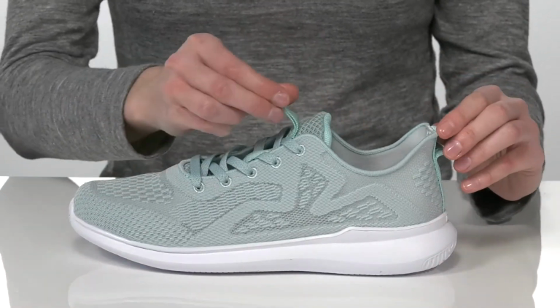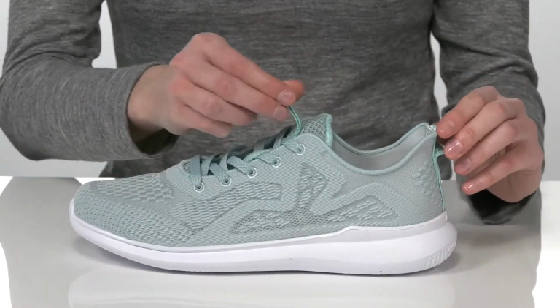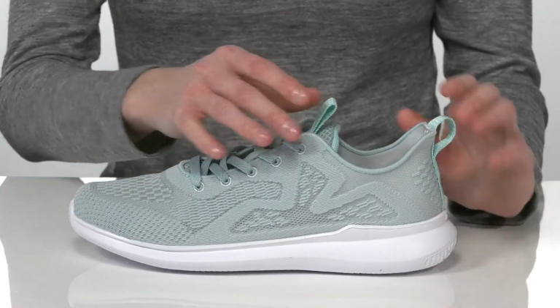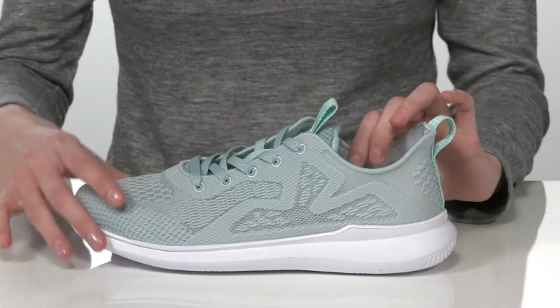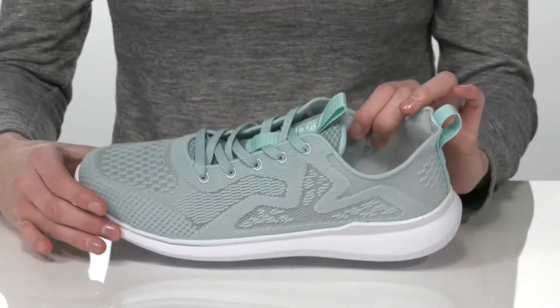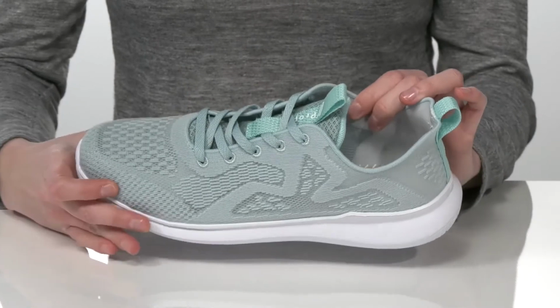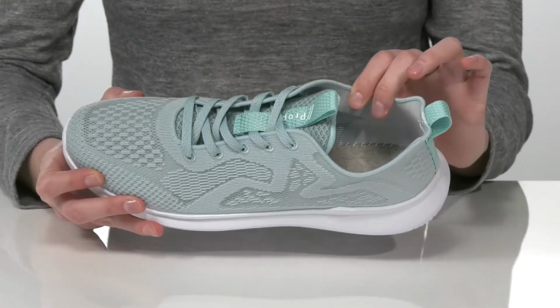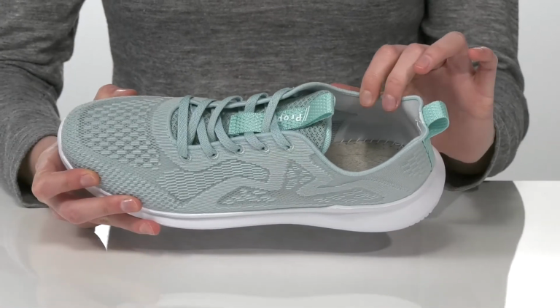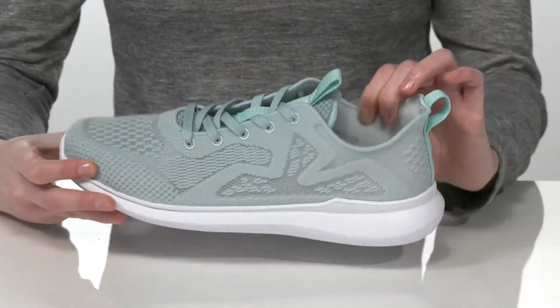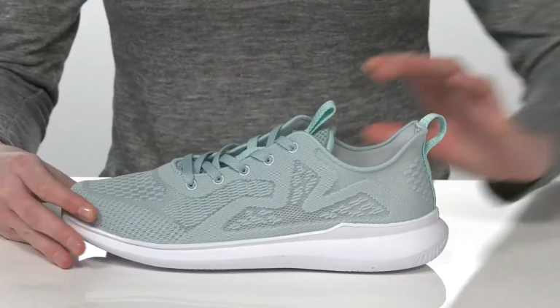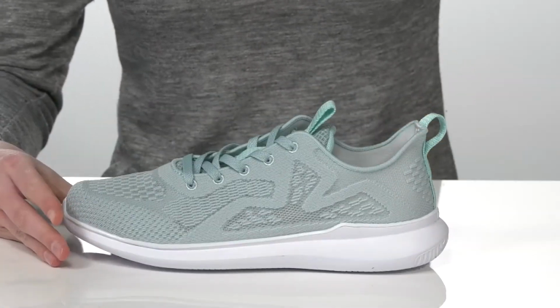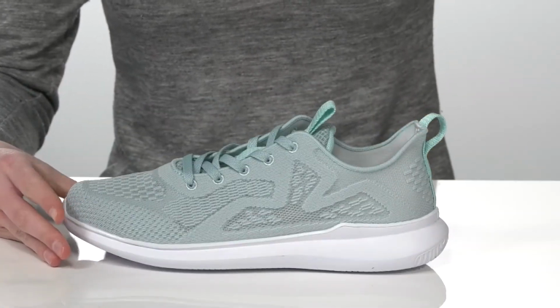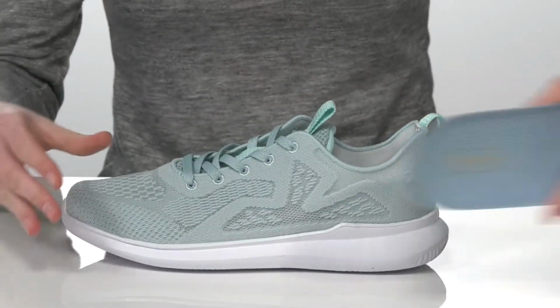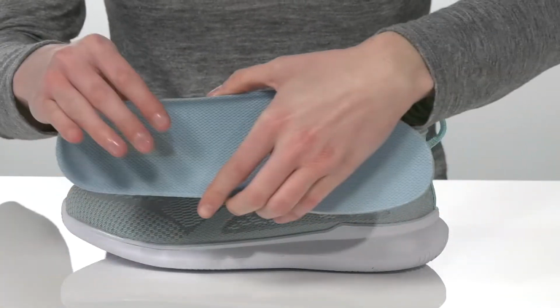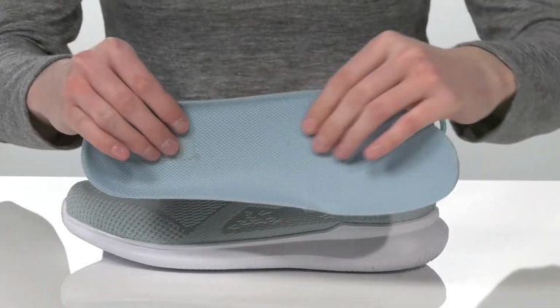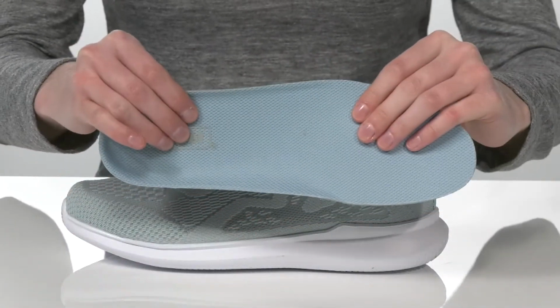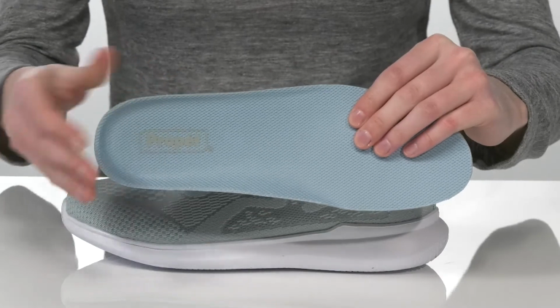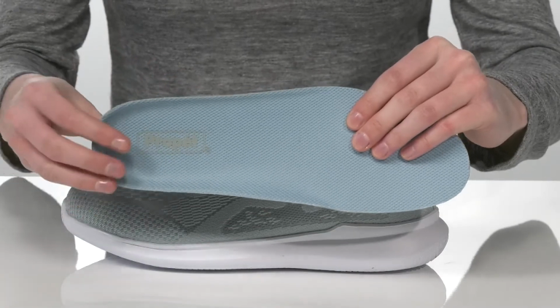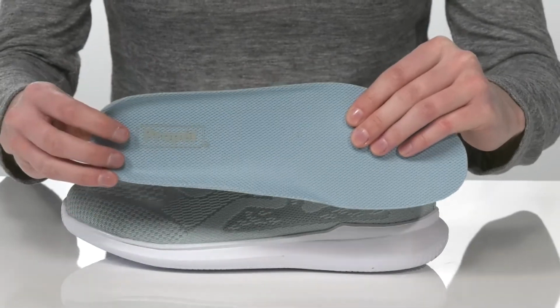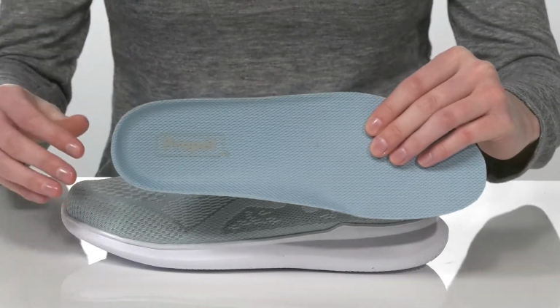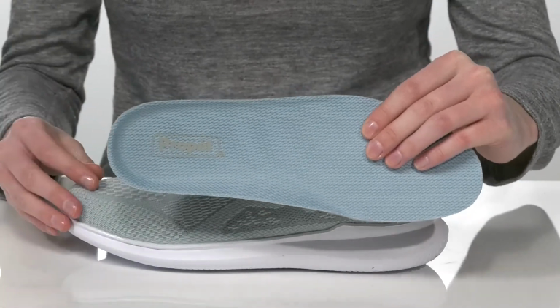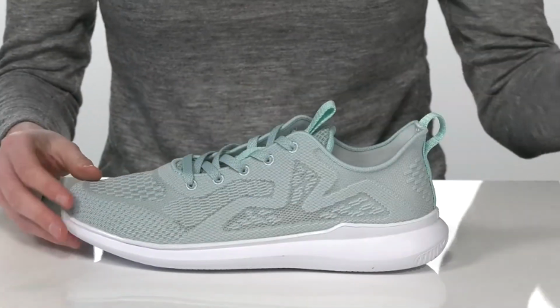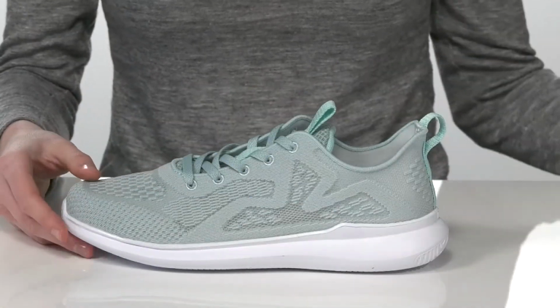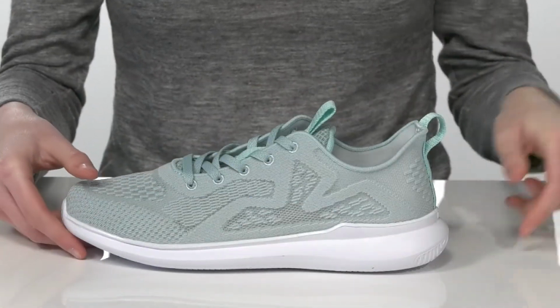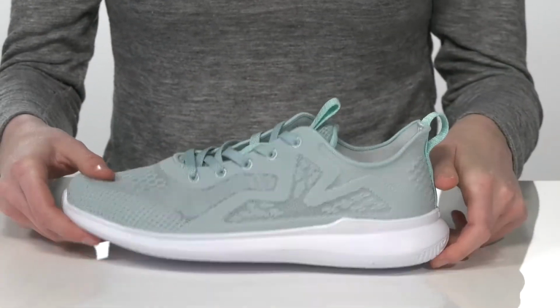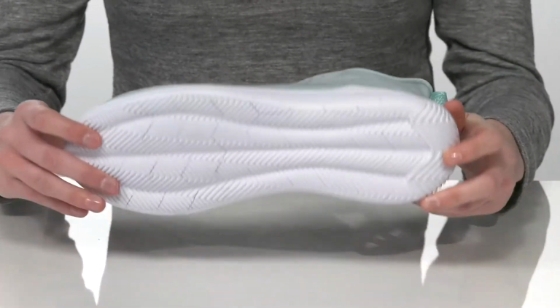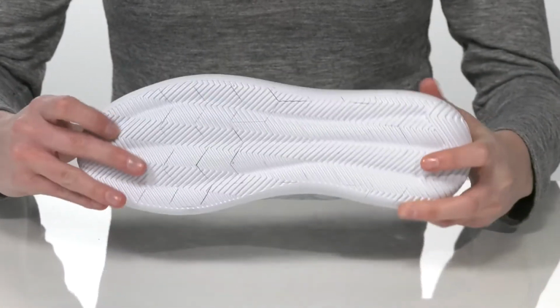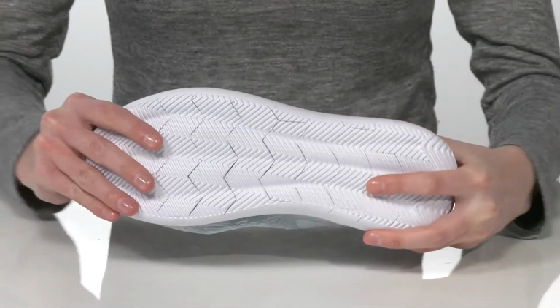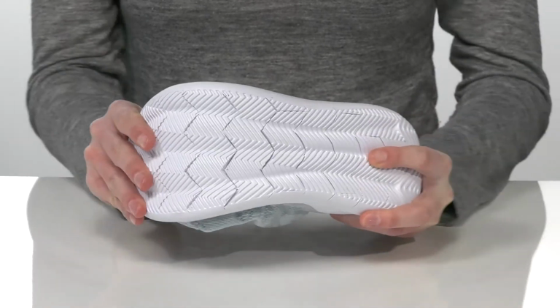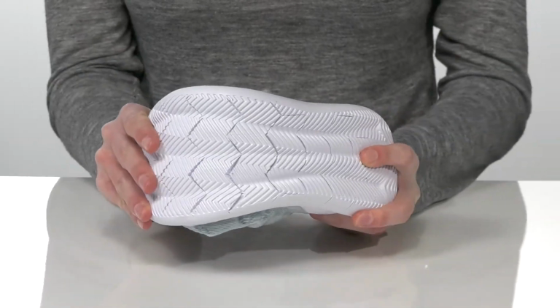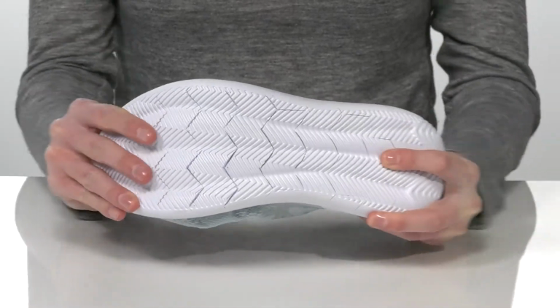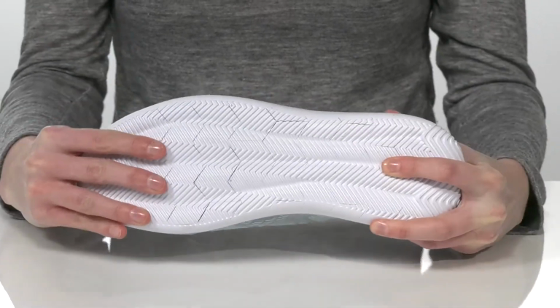There are two pull loops on this style, so you can get them on and off easily. Inside has a textile lining and a removable footbed. It's lightly padded, but you can also swap in your own orthotics as needed. It's all on top of a flexible and textured outsole.